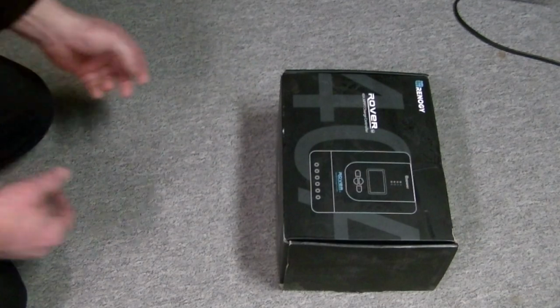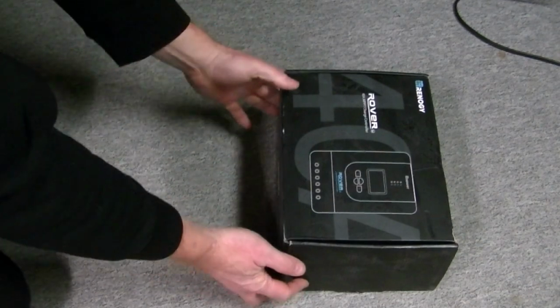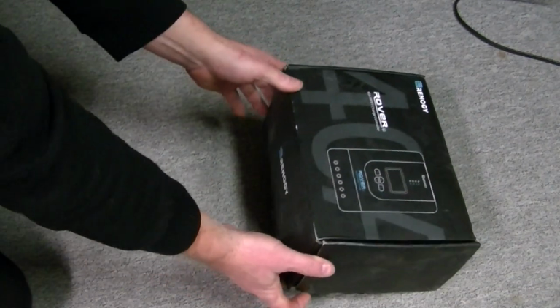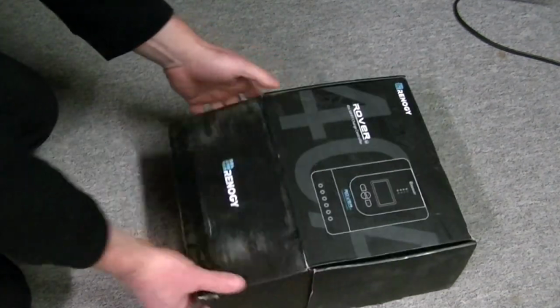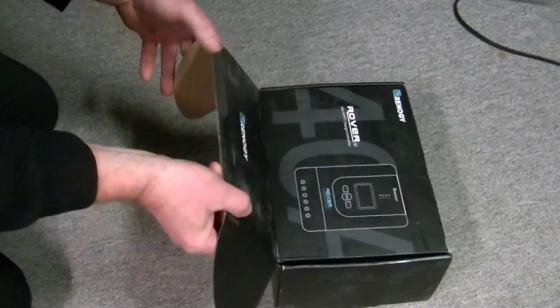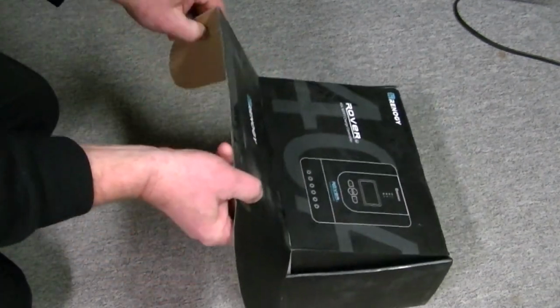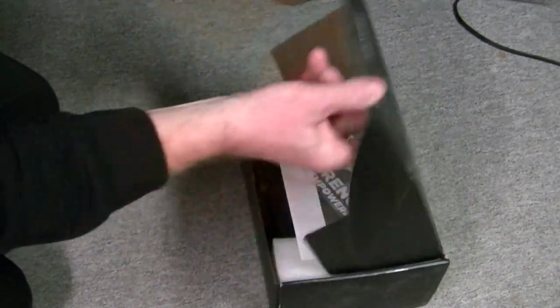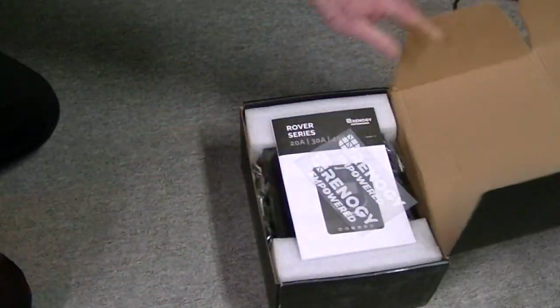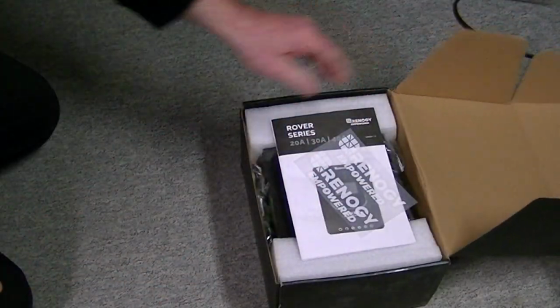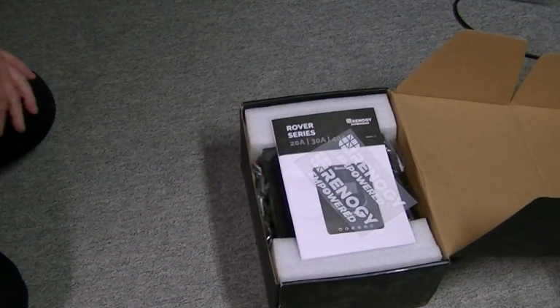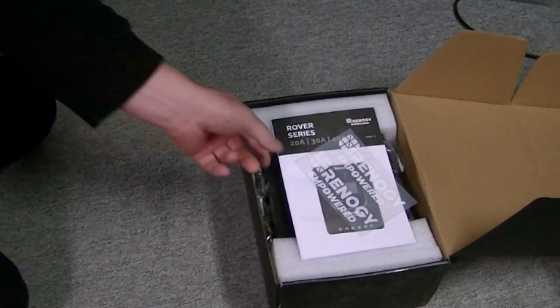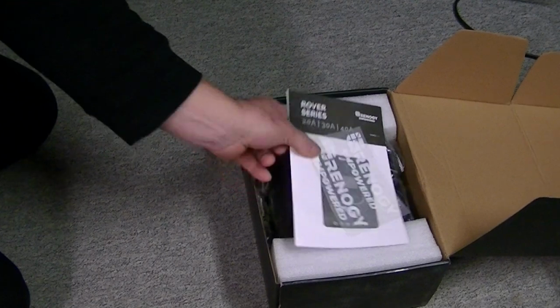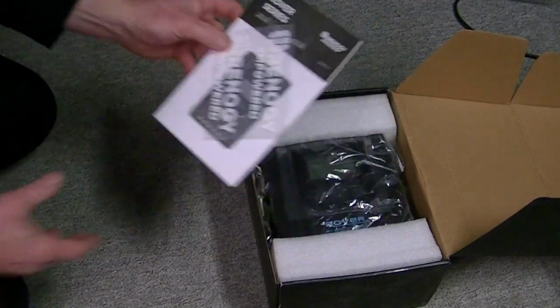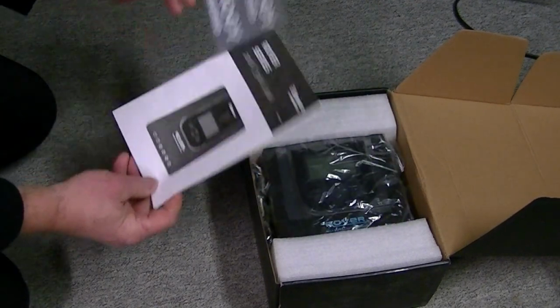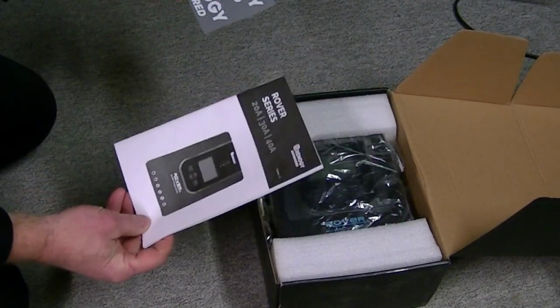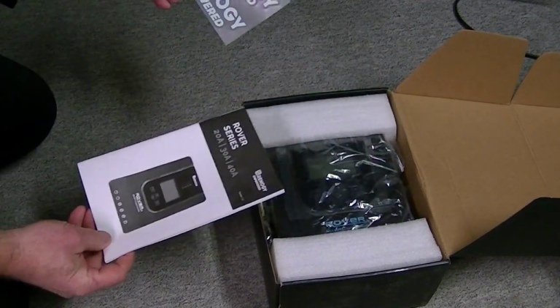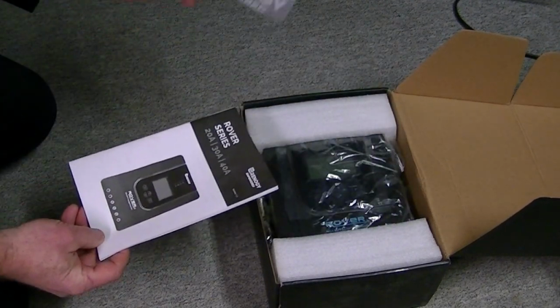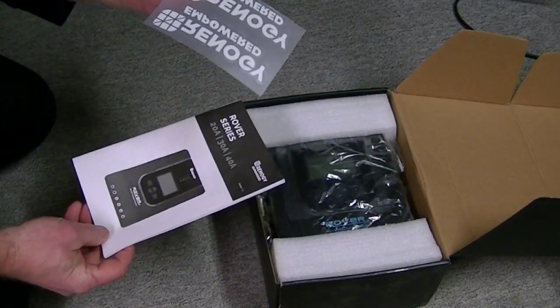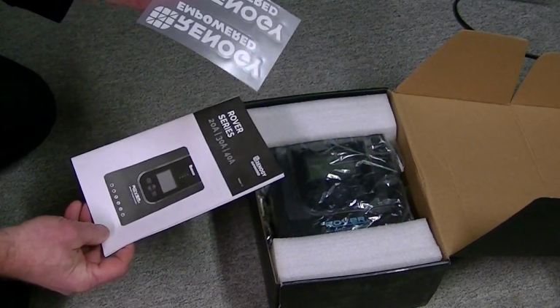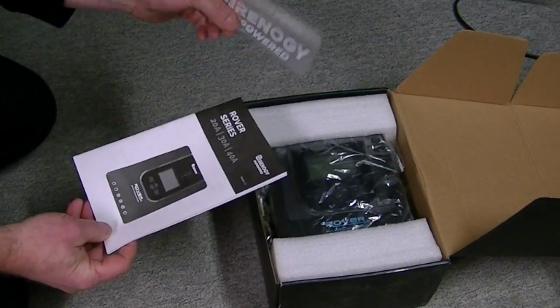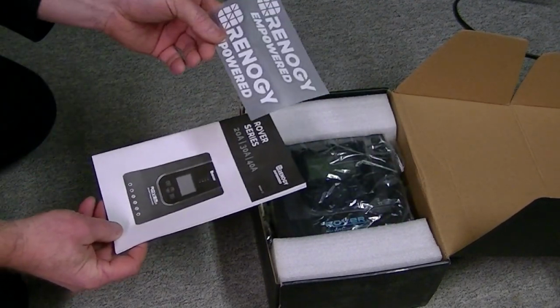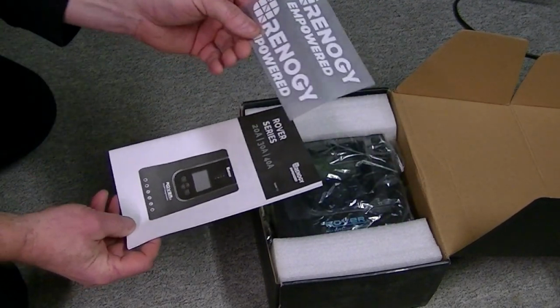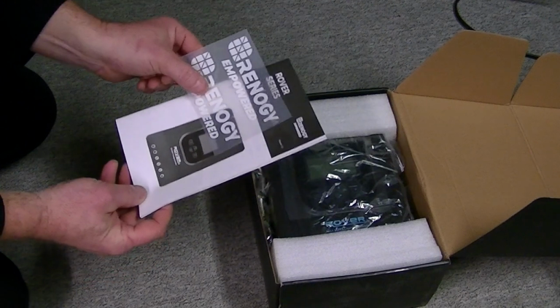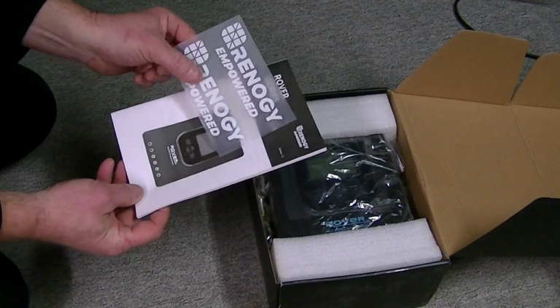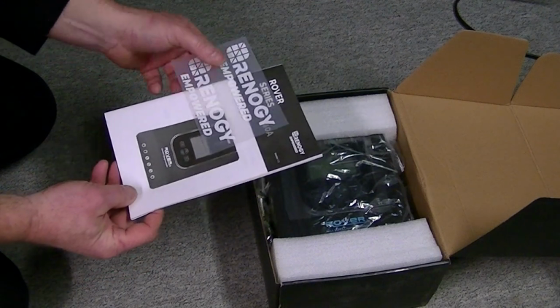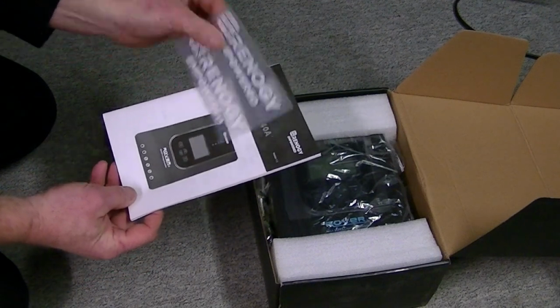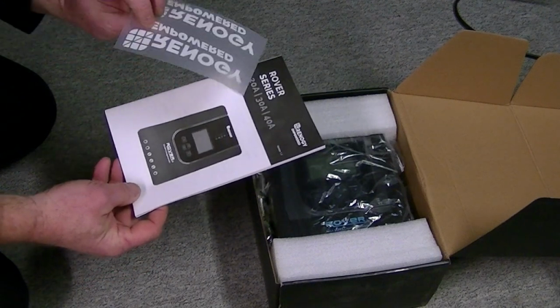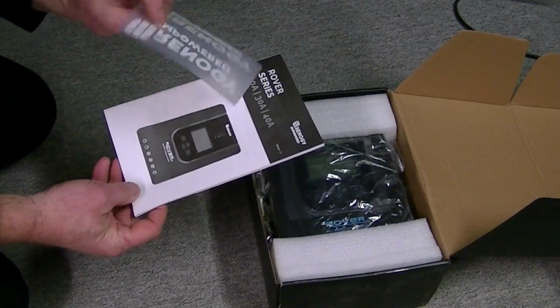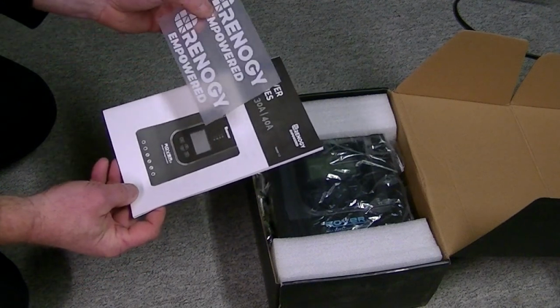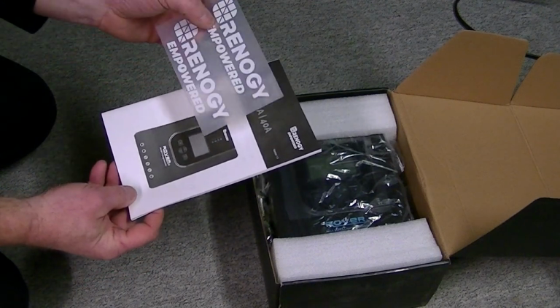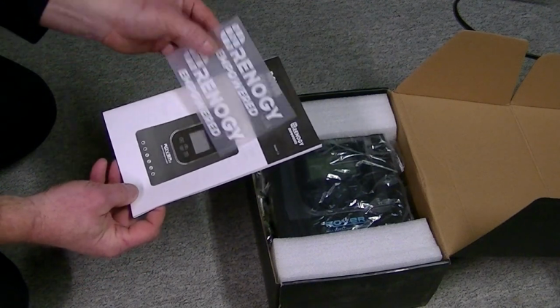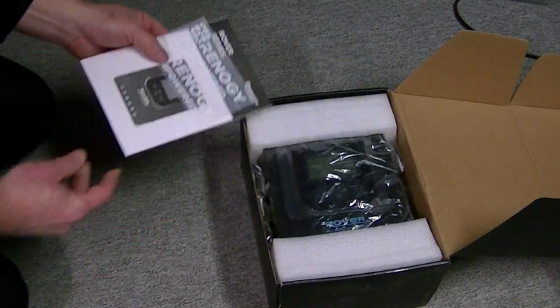I wasn't sure whether everything I wanted was going to be in here. We've got a manual and some kind of probably a window-type sticker. Maybe I could put that on the side of the trailer.